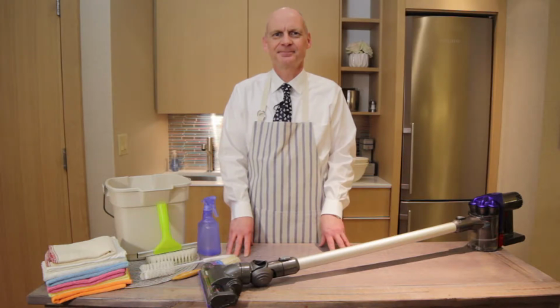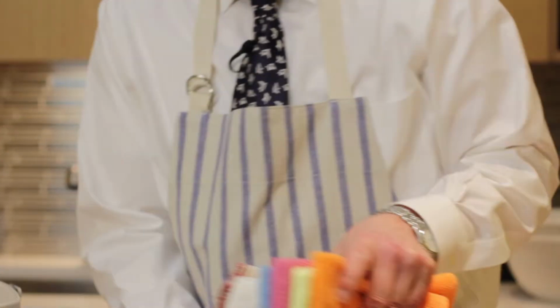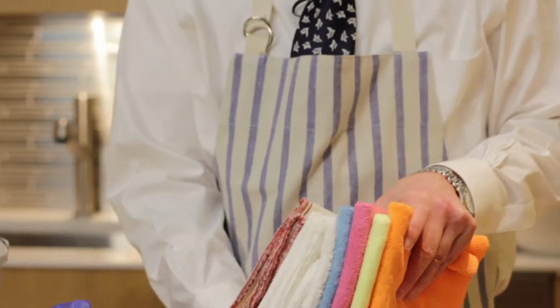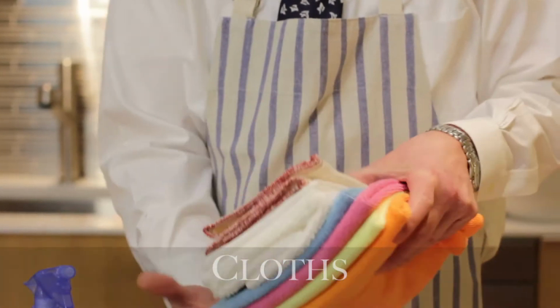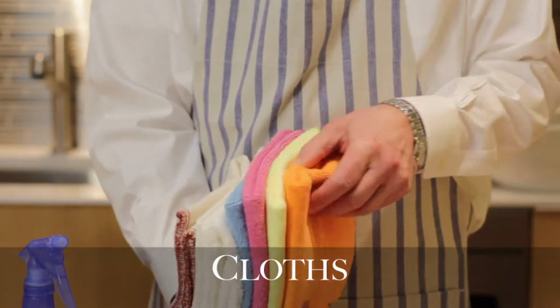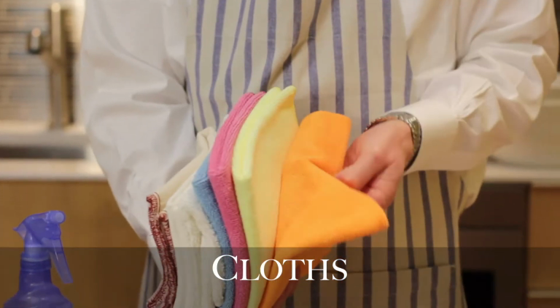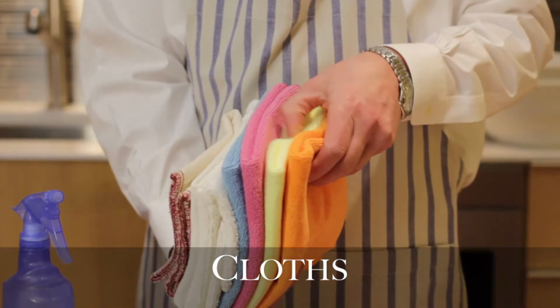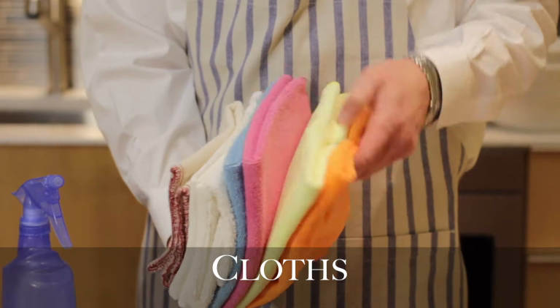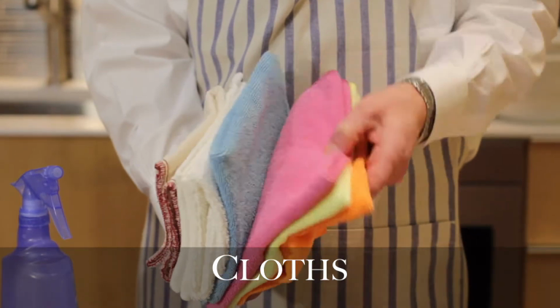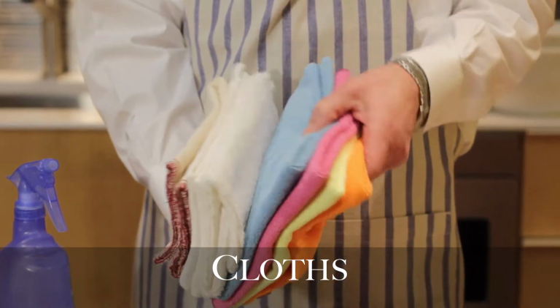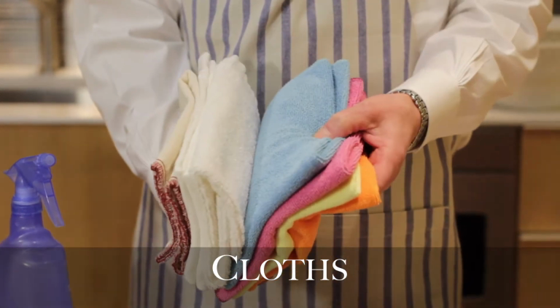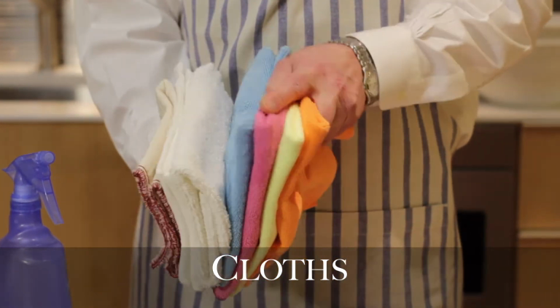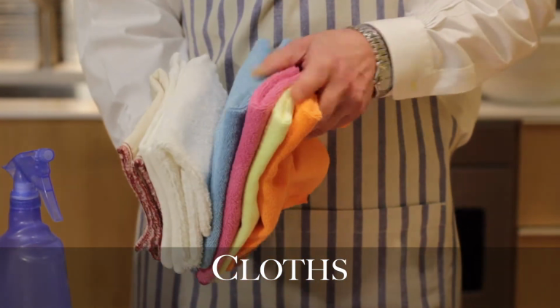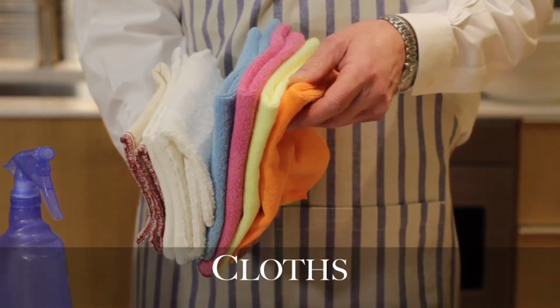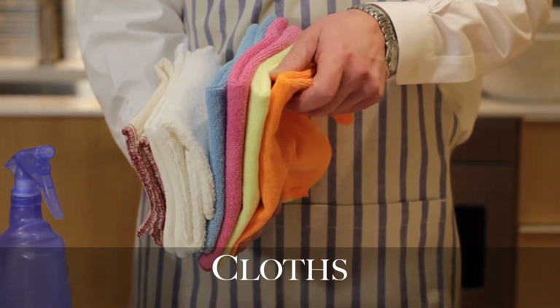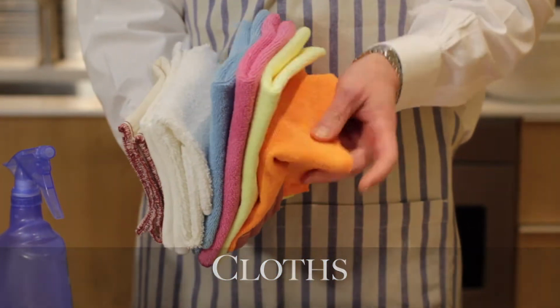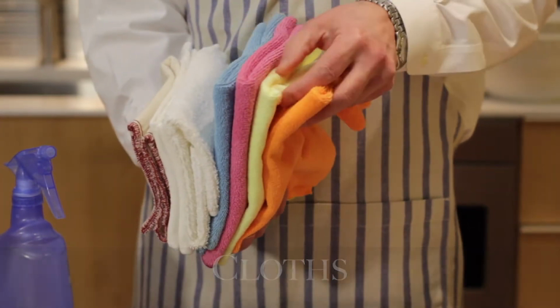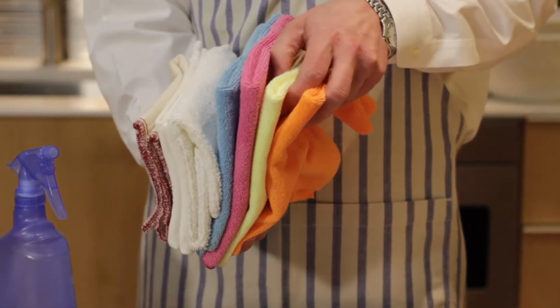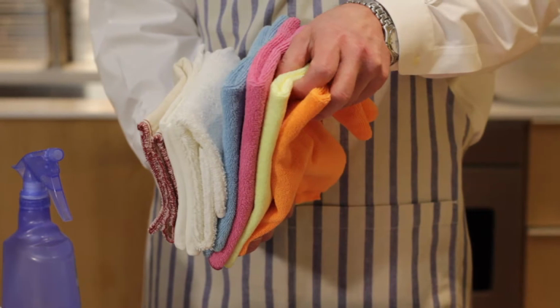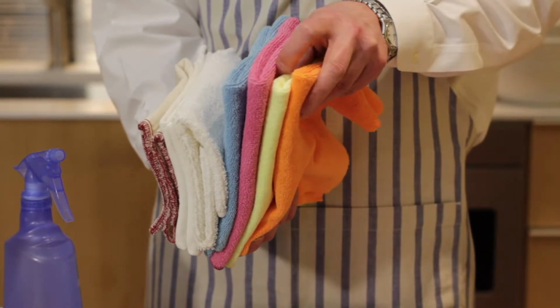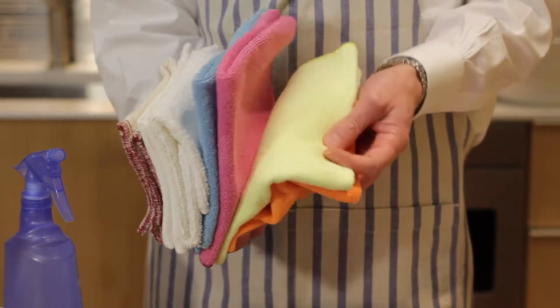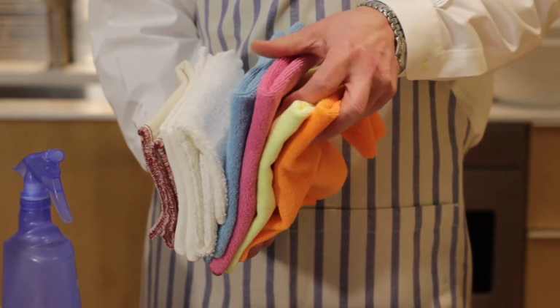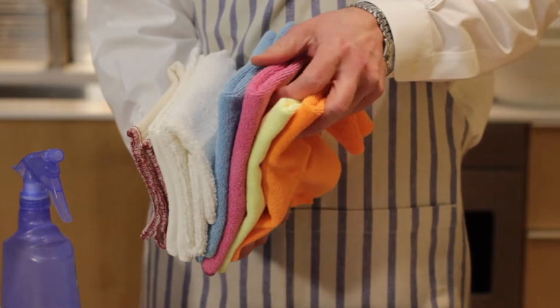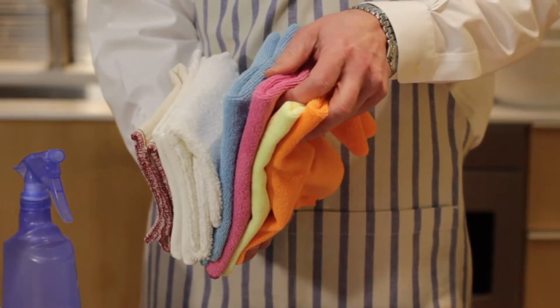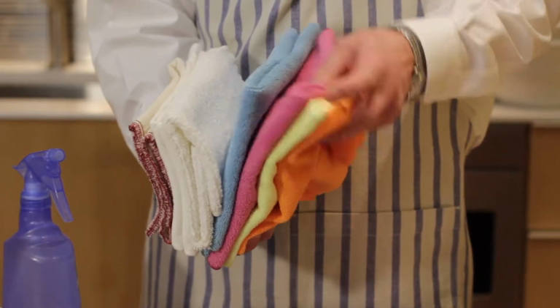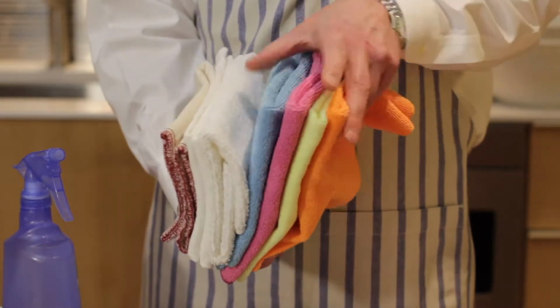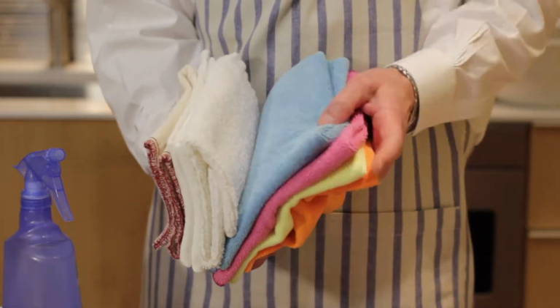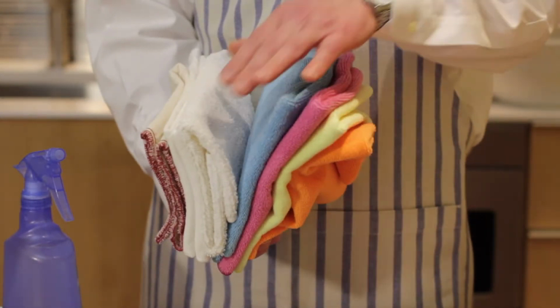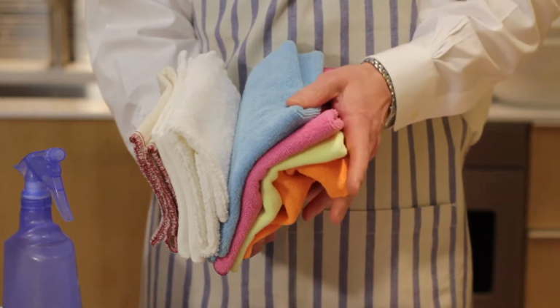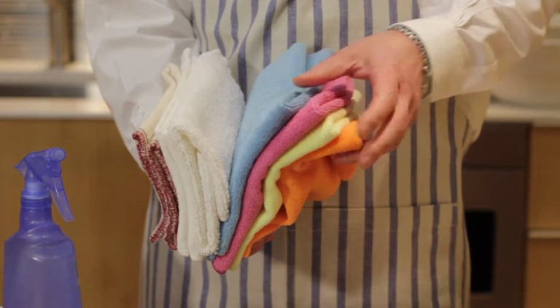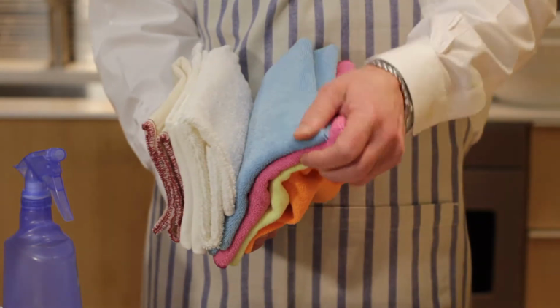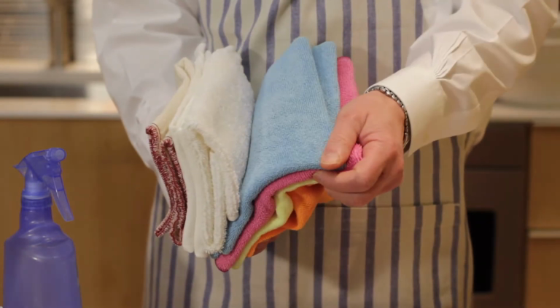Well, let's start off with cloths. These are microfibers, different colors. So if you wanted to use one for kitchen, one for the toilet, one for whatever, you can basically buy a different color for each one.